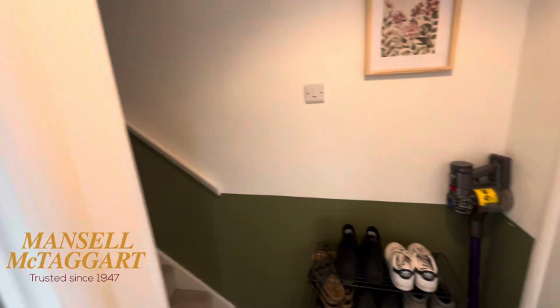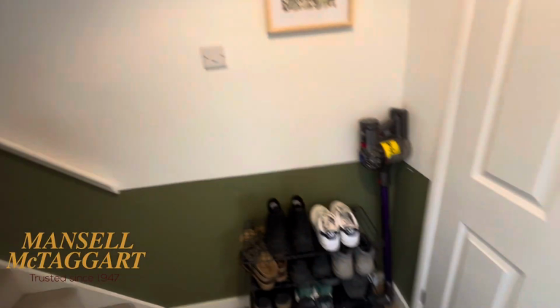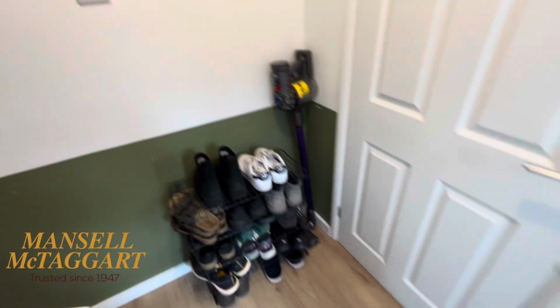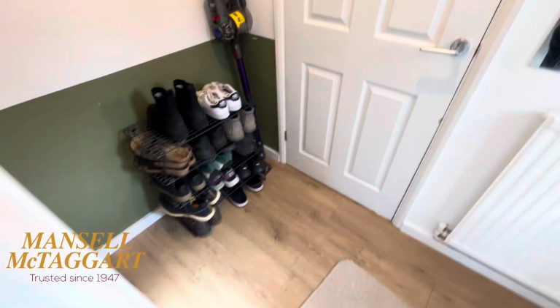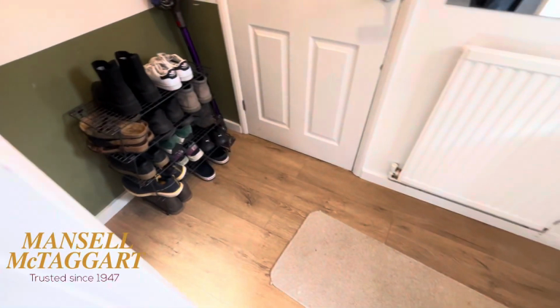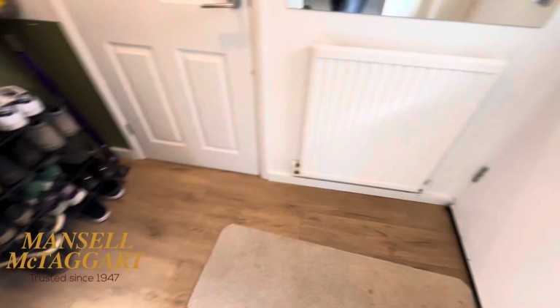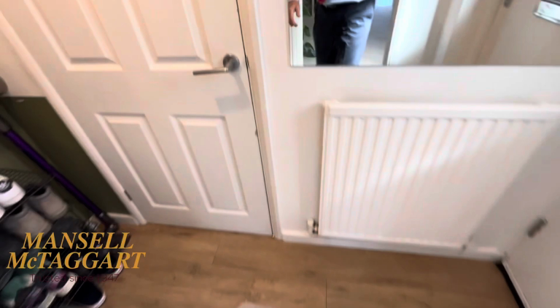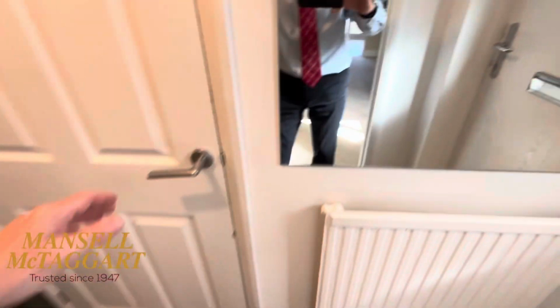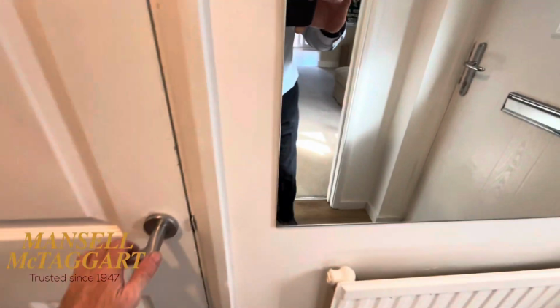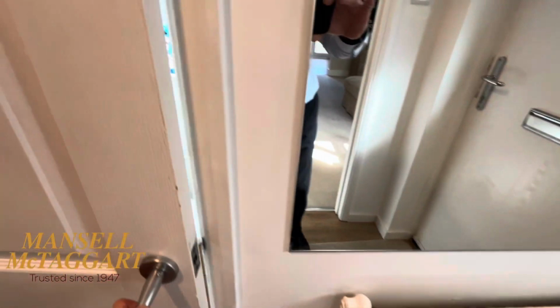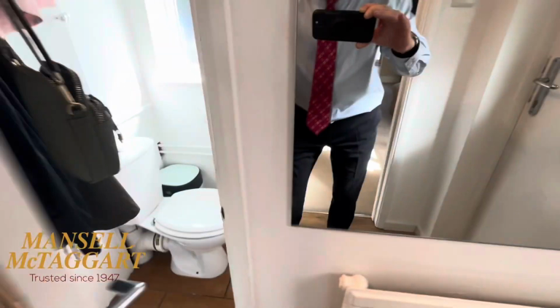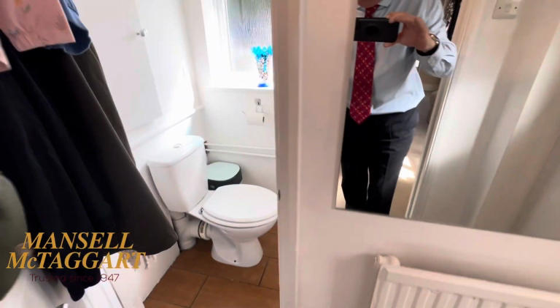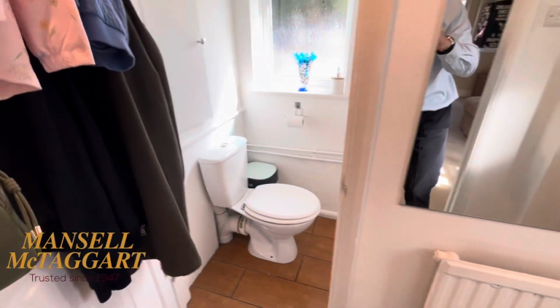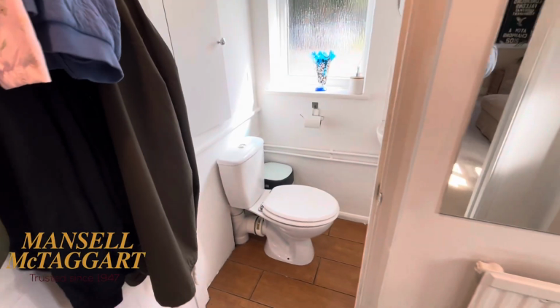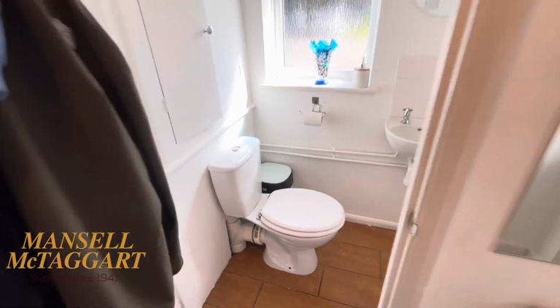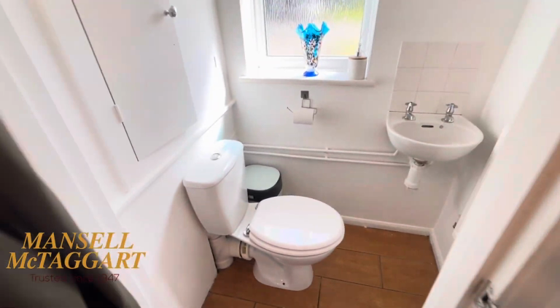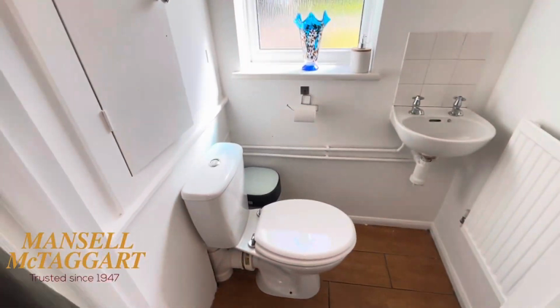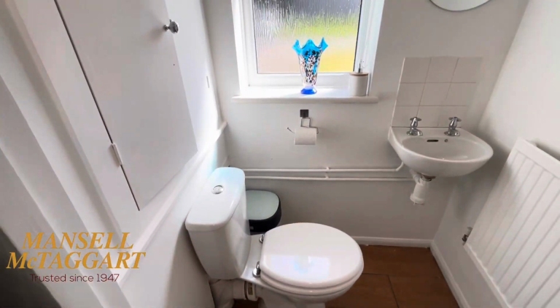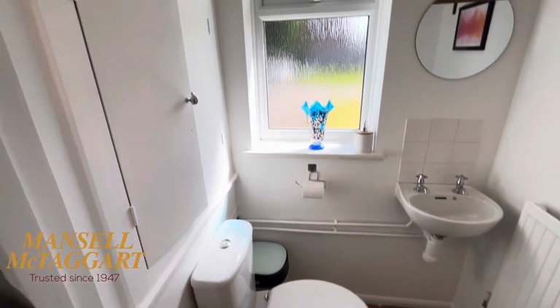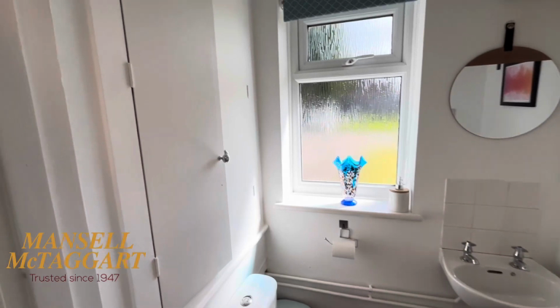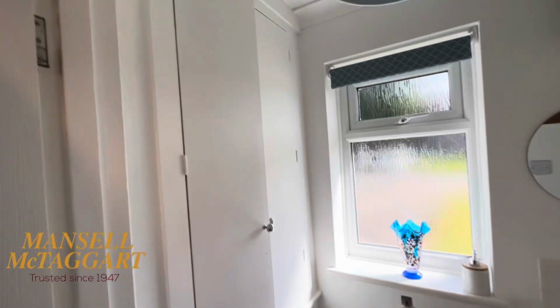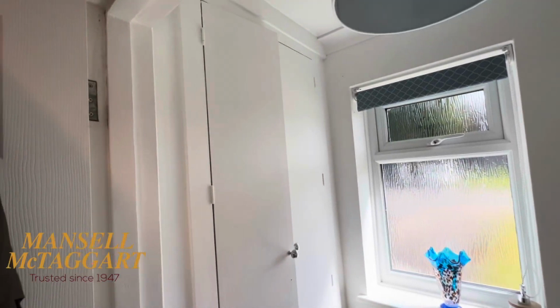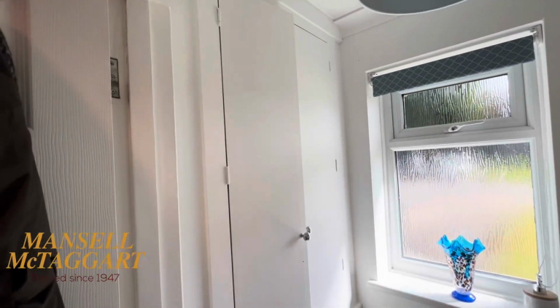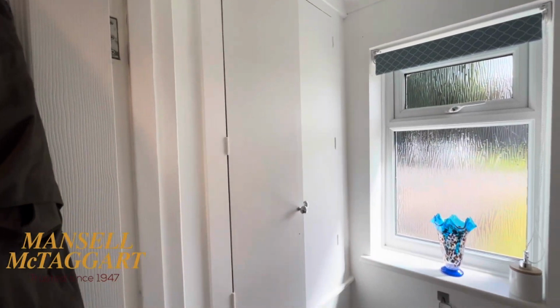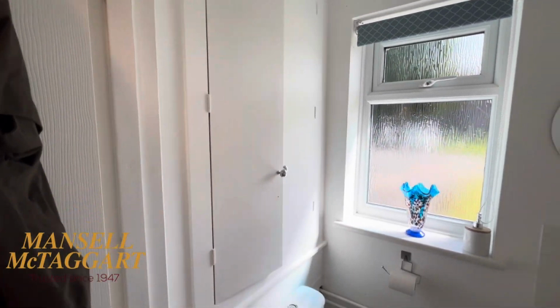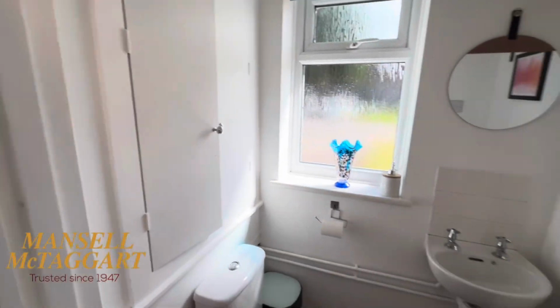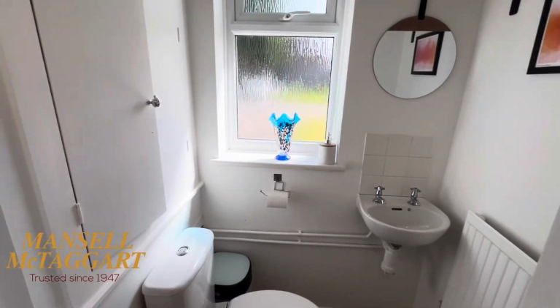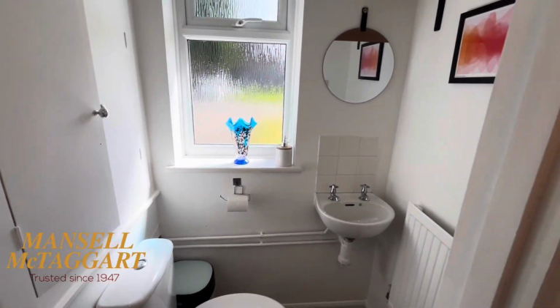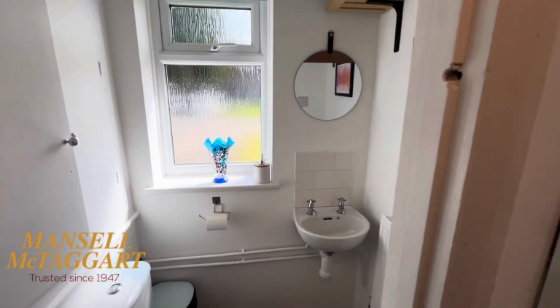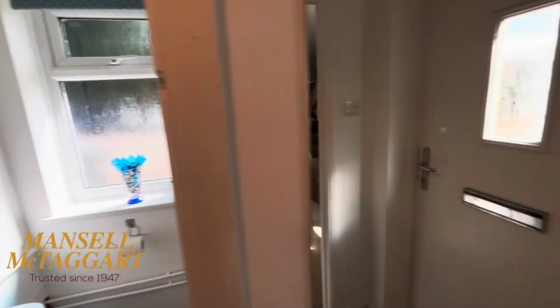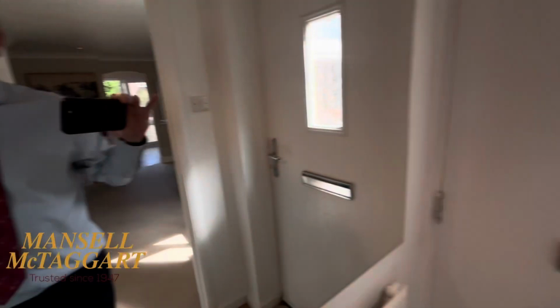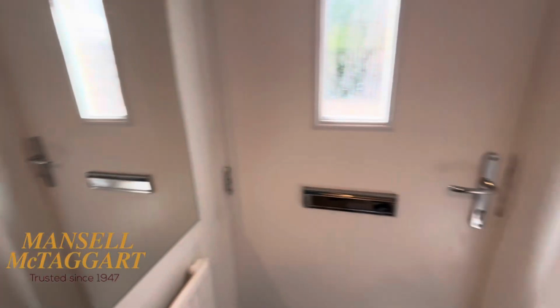So firstly, the entrance hall — nice laminate floor. Downstairs loo, all spotless. That is a really handy shelved cupboard. It's nice to have a downstairs loo with these little two-bed houses.